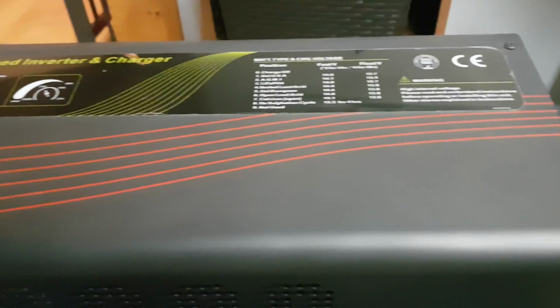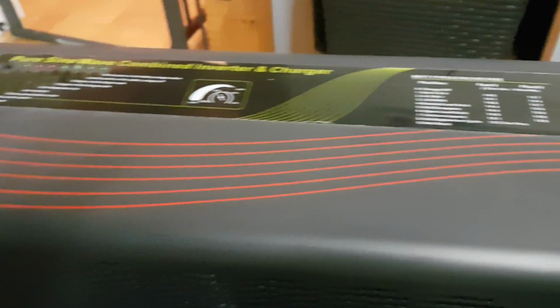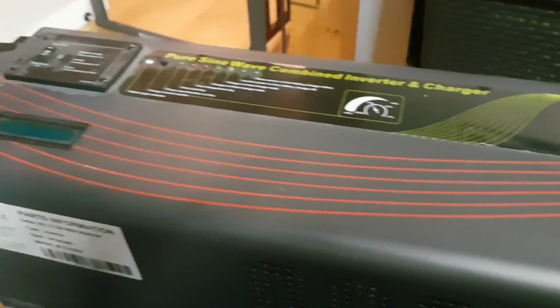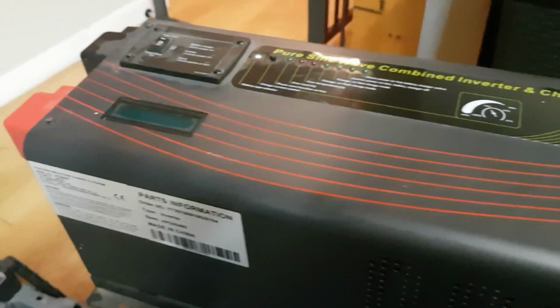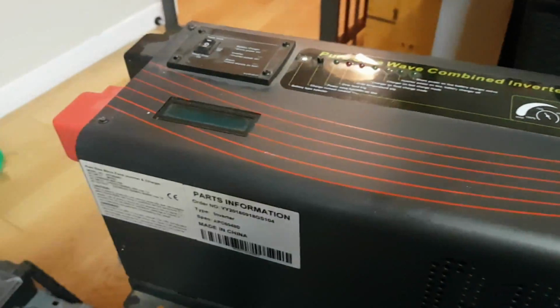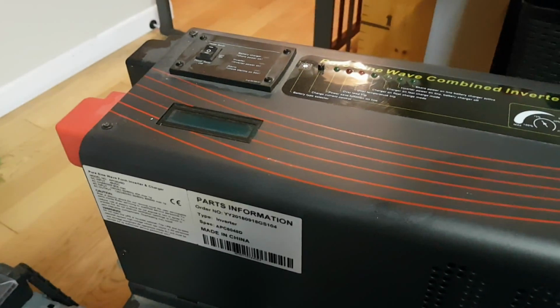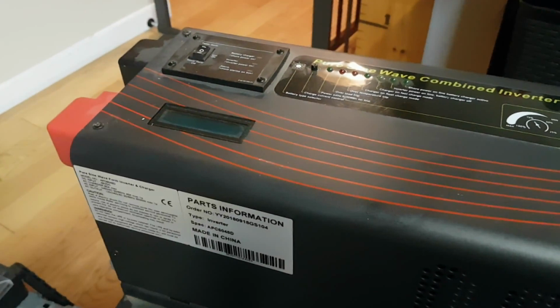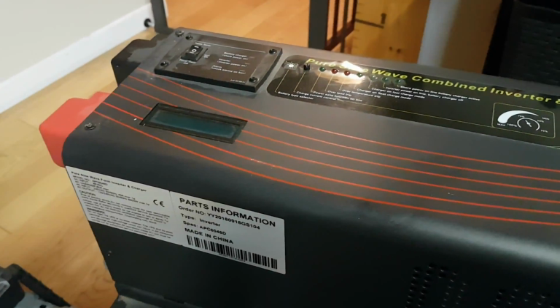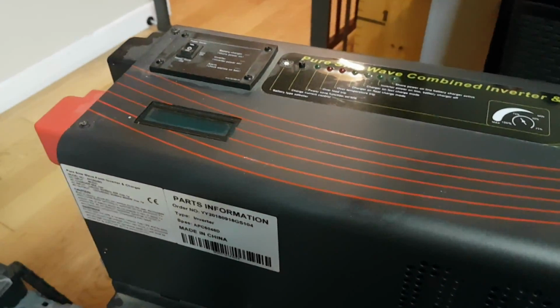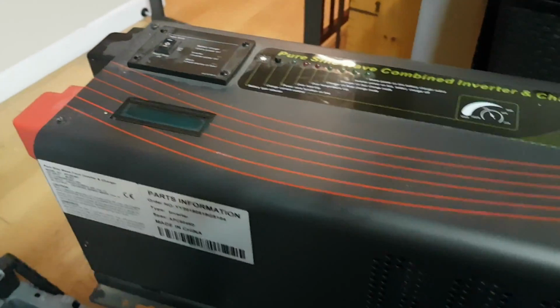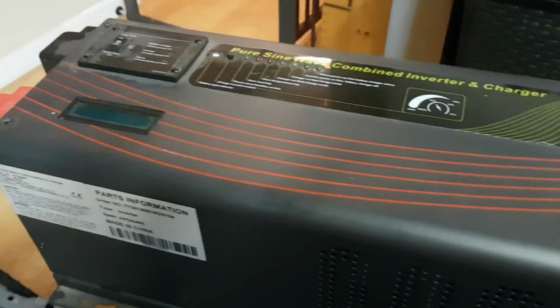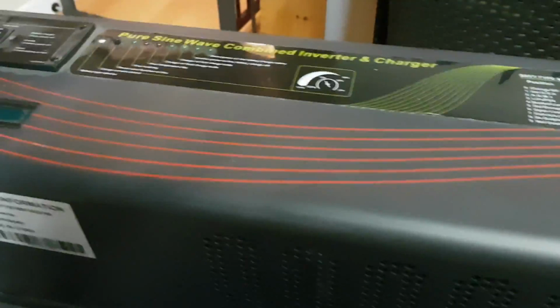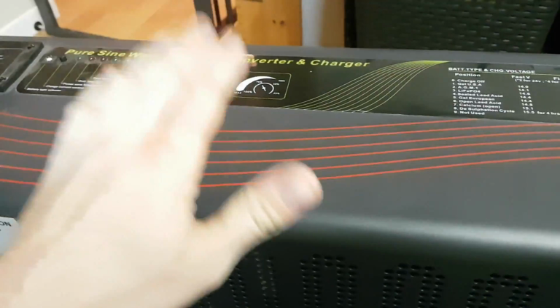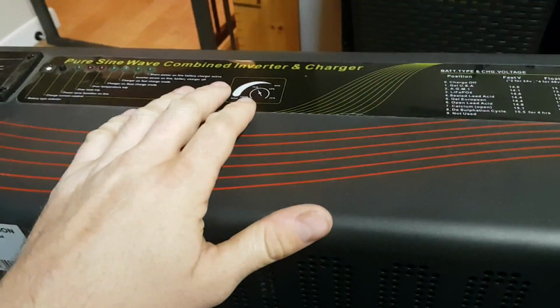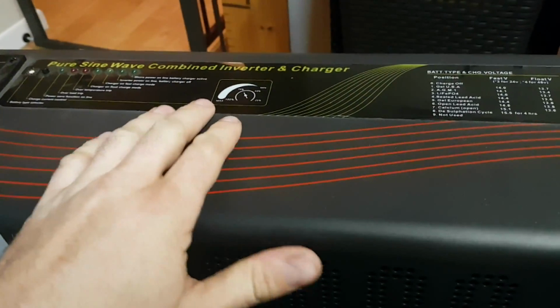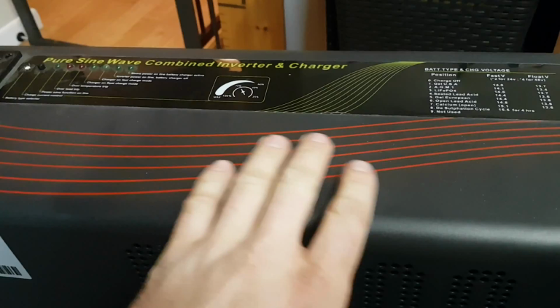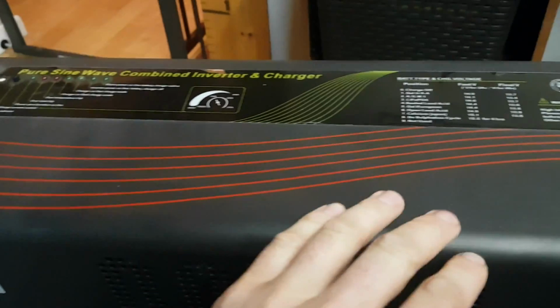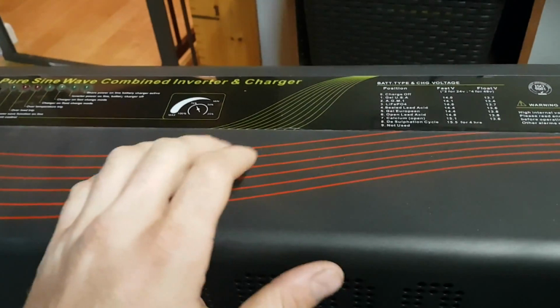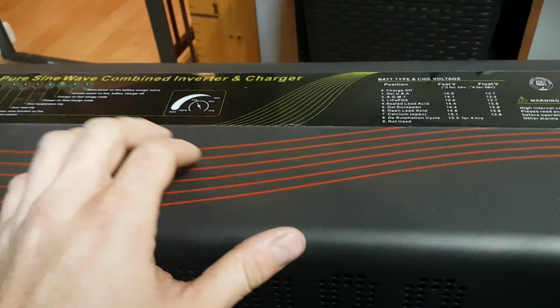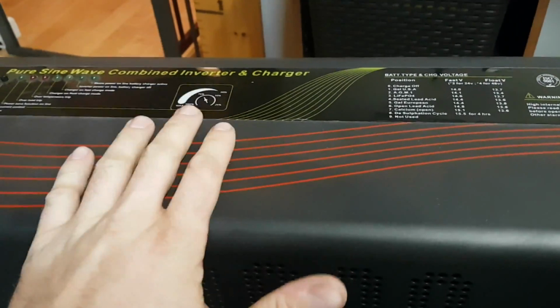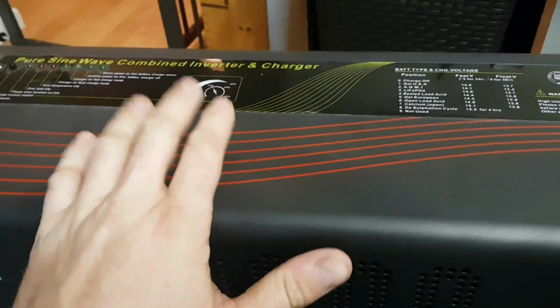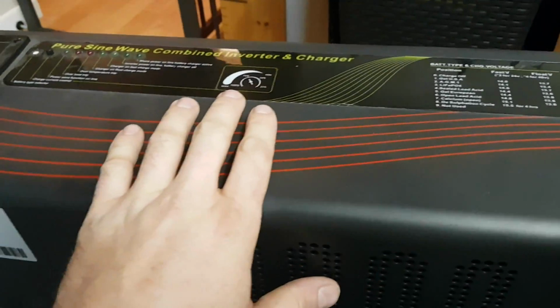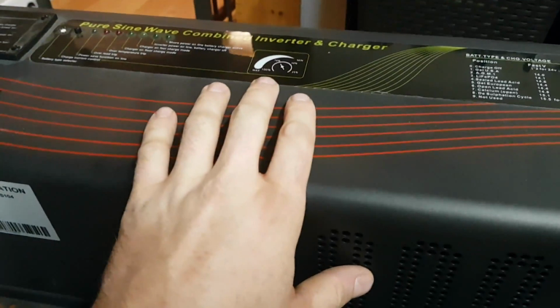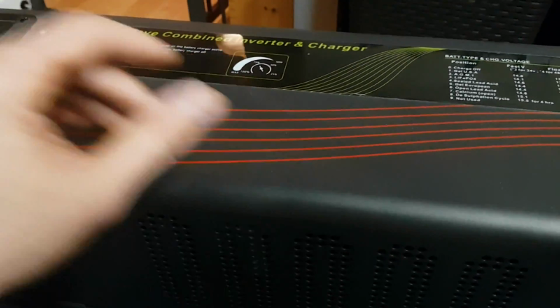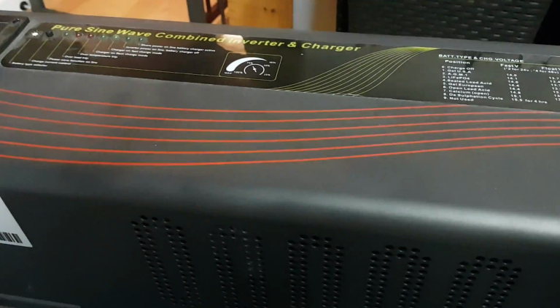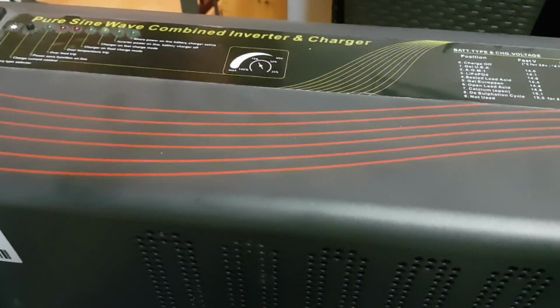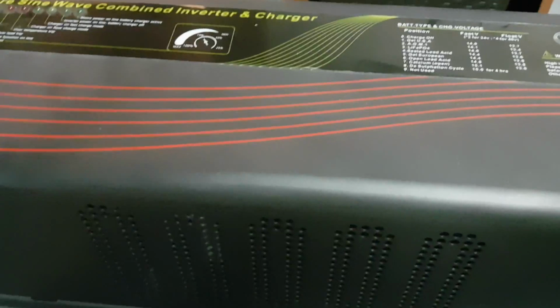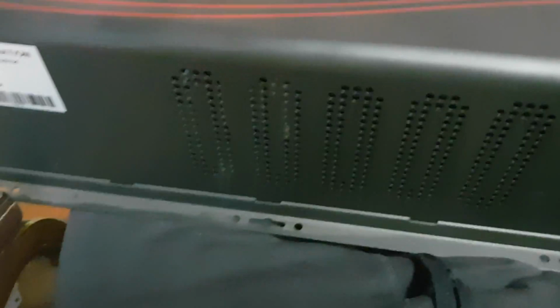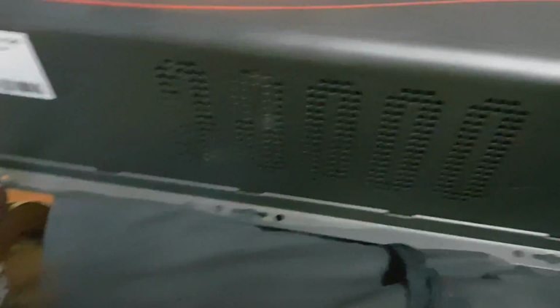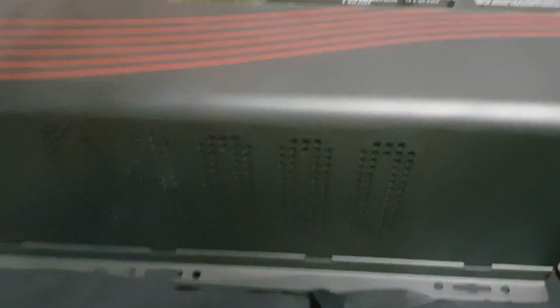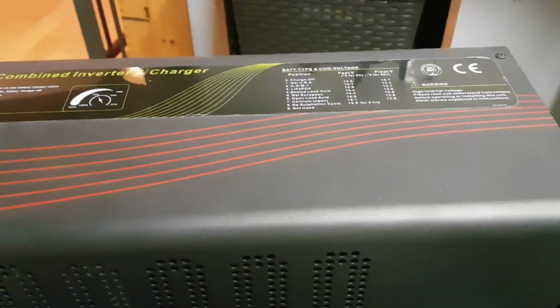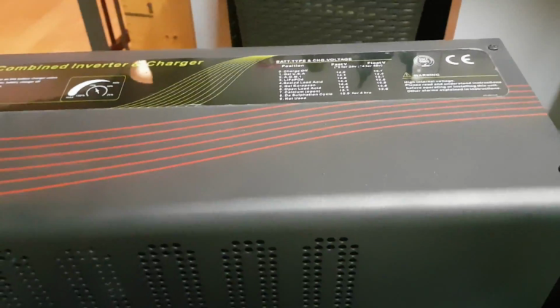How's it going guys? We've got the 6,000 watt Signere — or however you say it — inverter. This is a low frequency inverter. It's on my lap, it's really heavy.